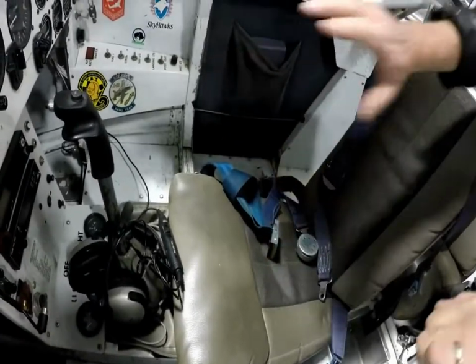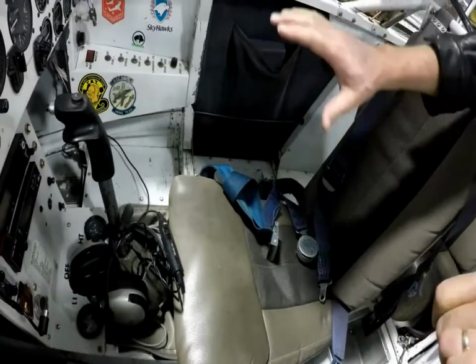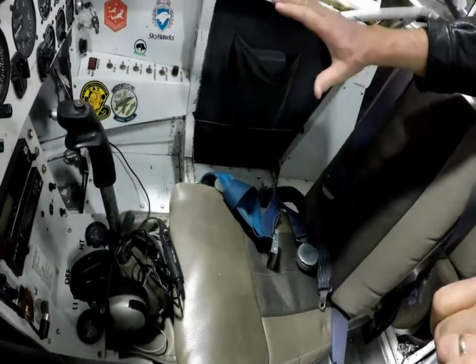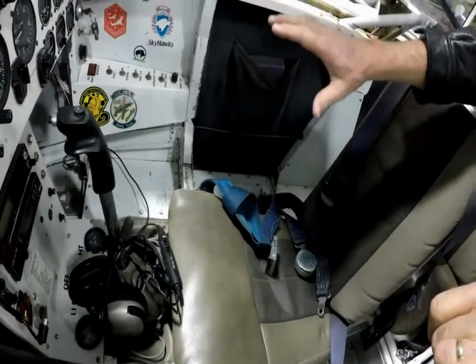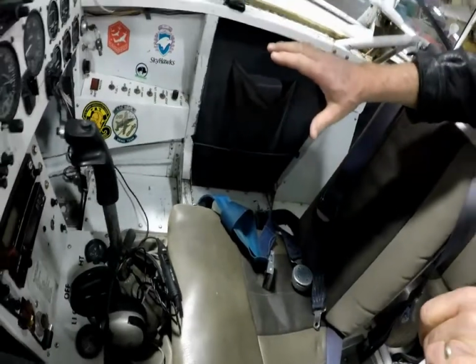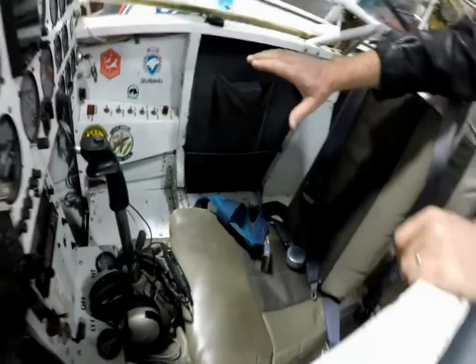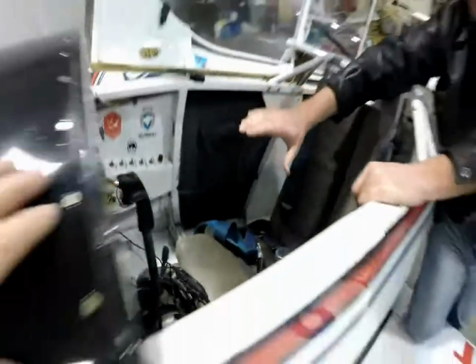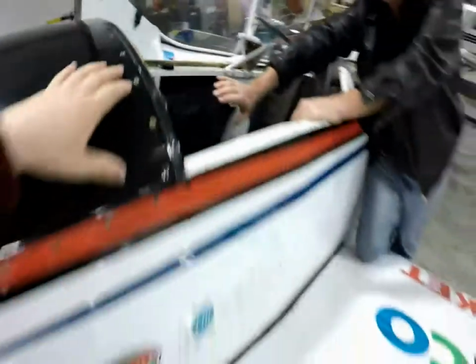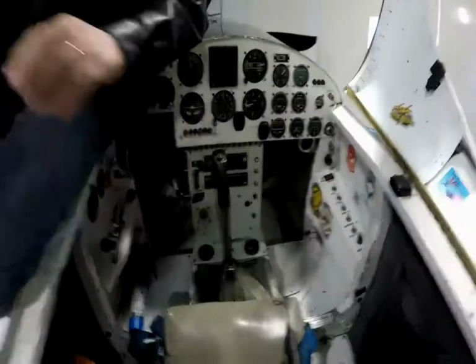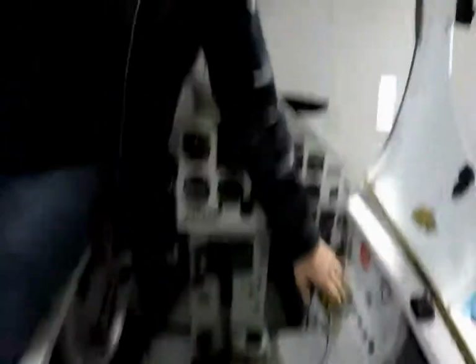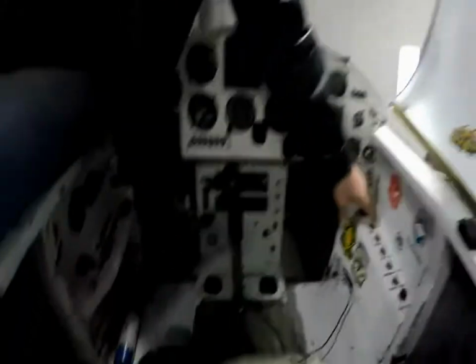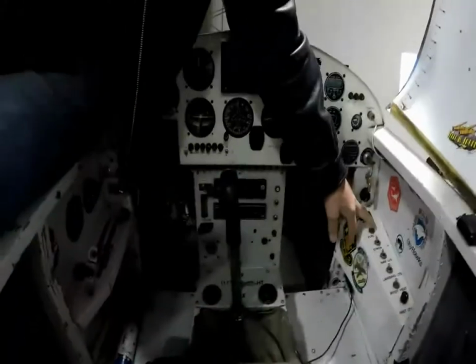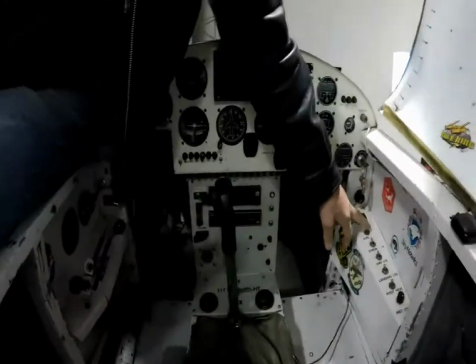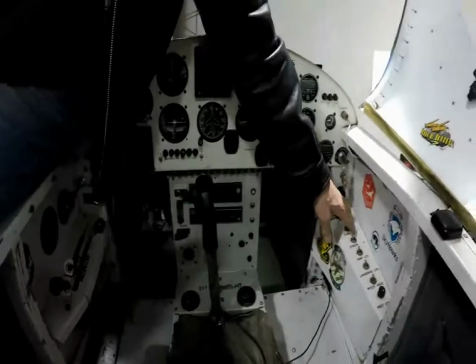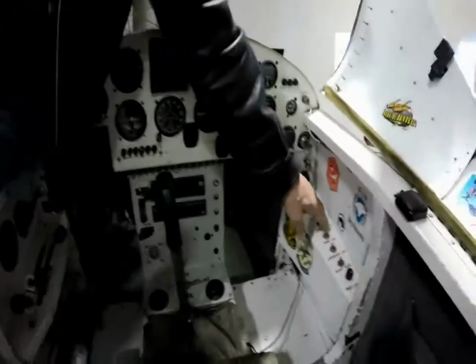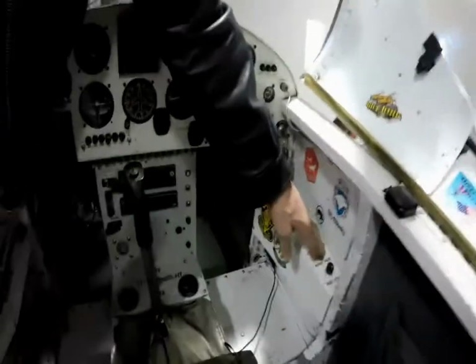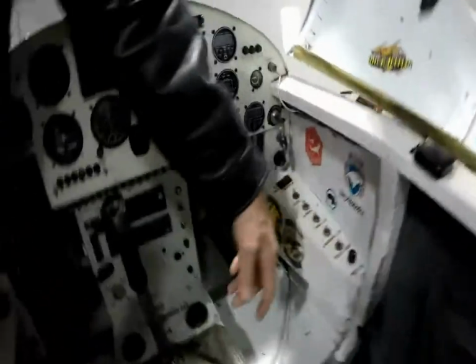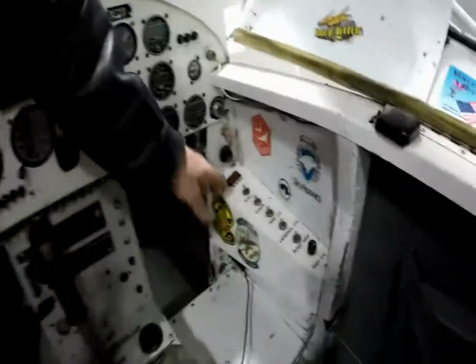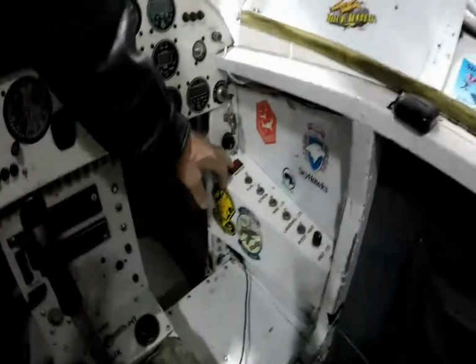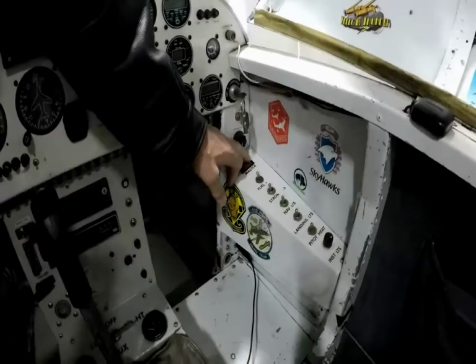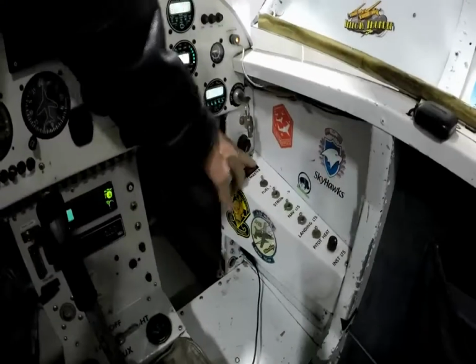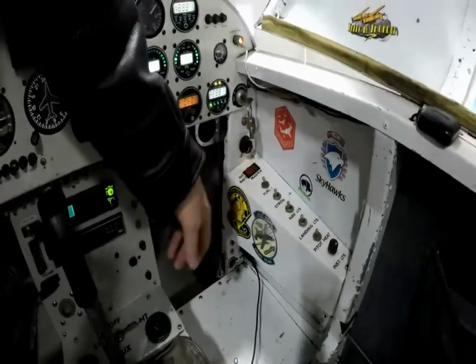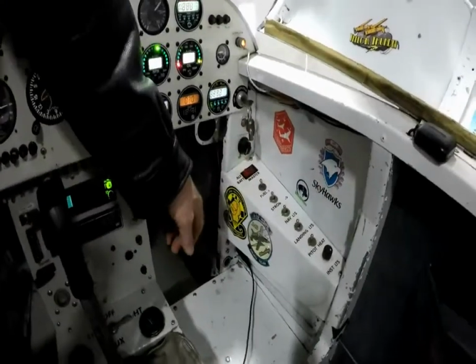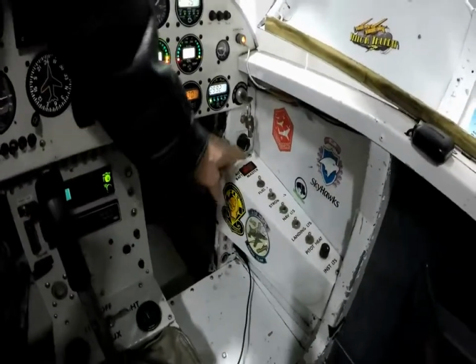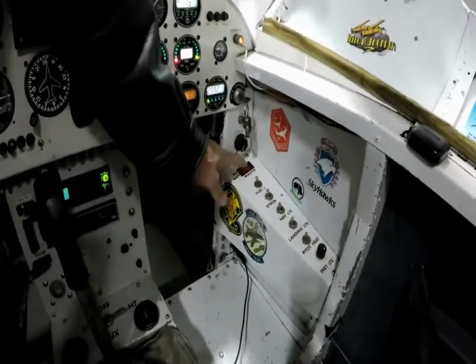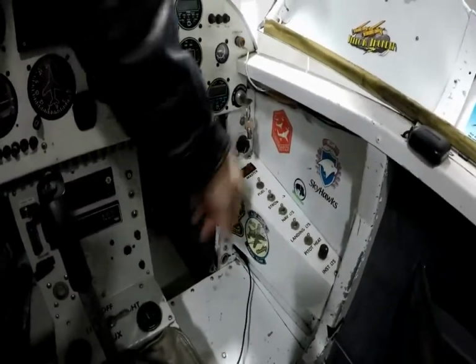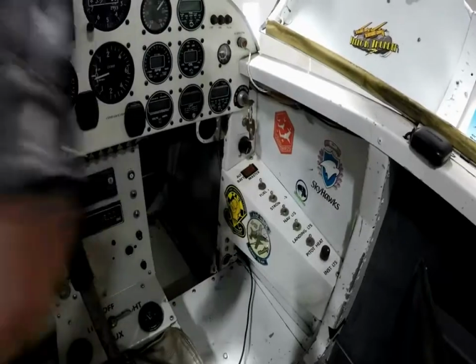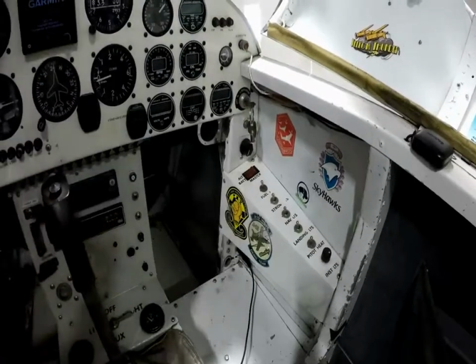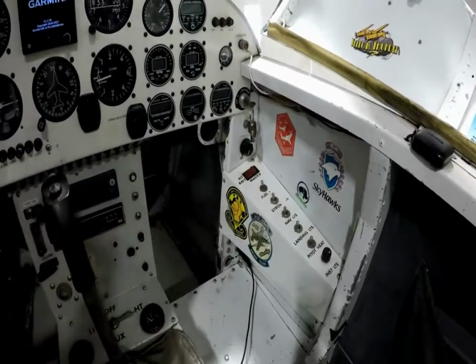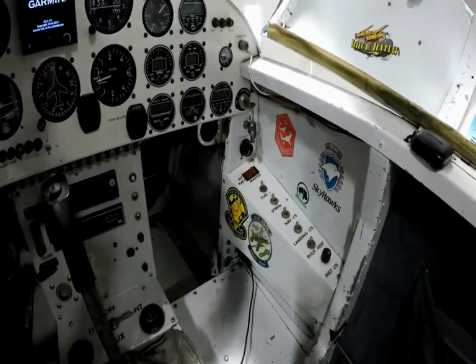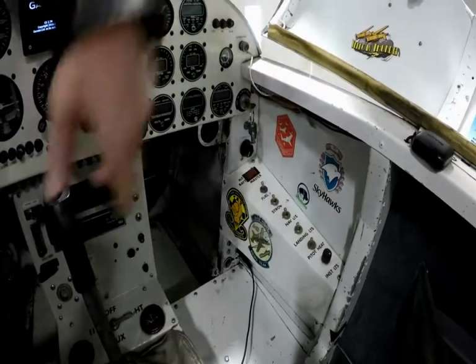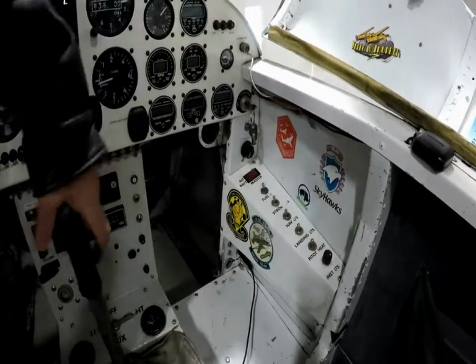The cockpit is very simply laid out. All switches are inboard for off. The master is right here — it's a simple master that's common to a lot of aircraft.